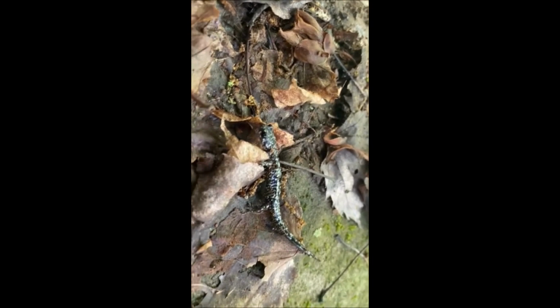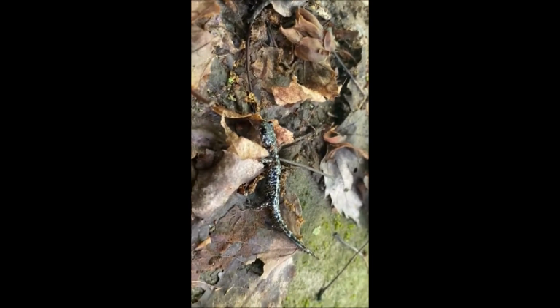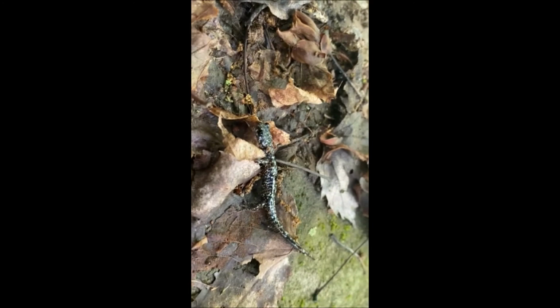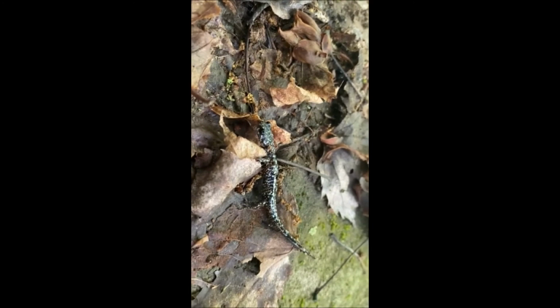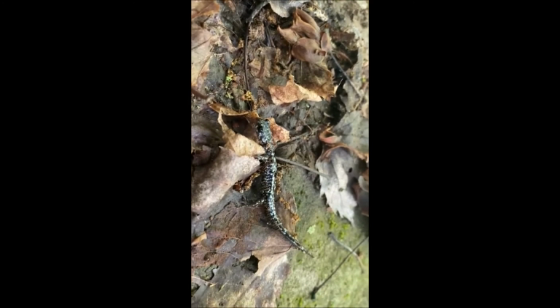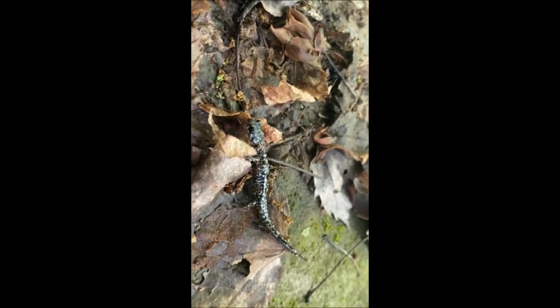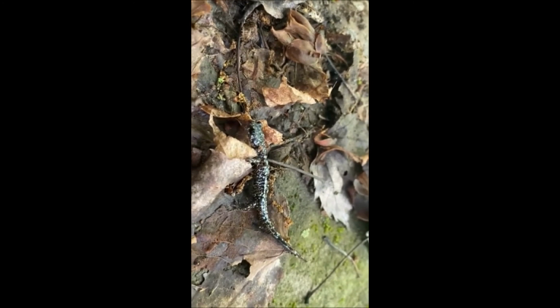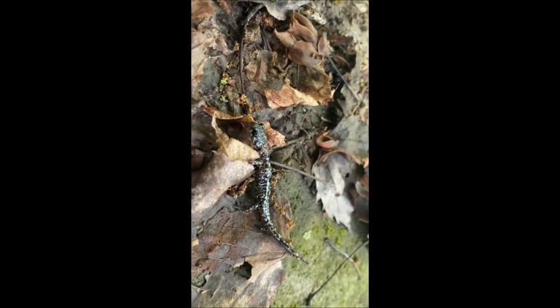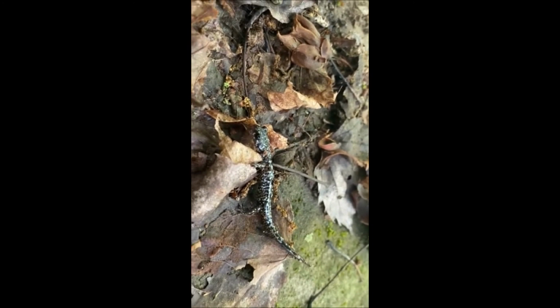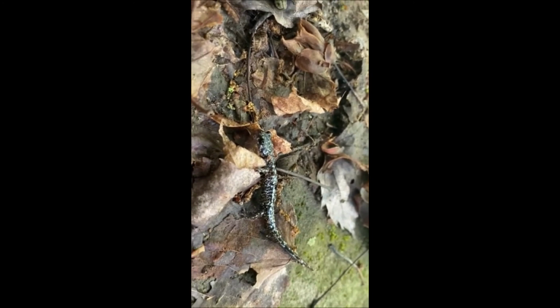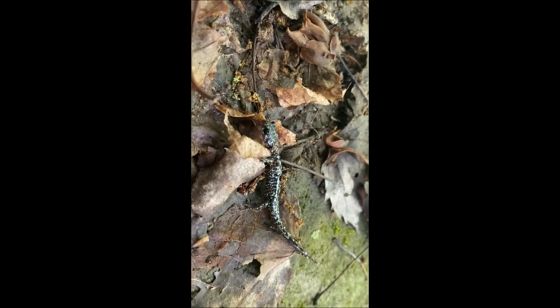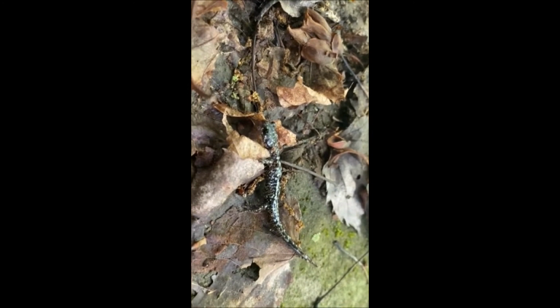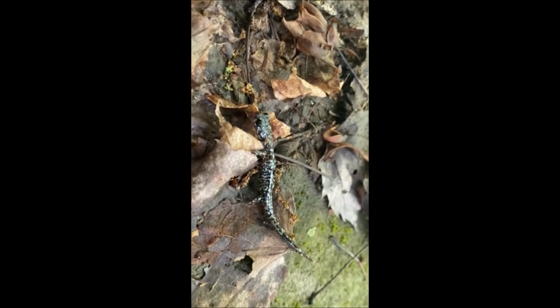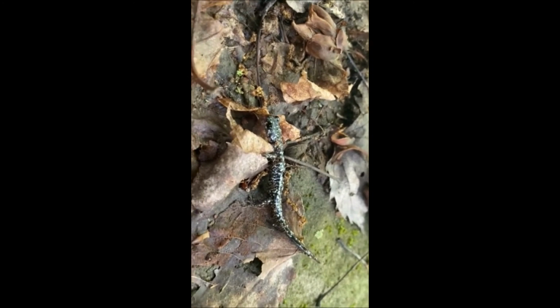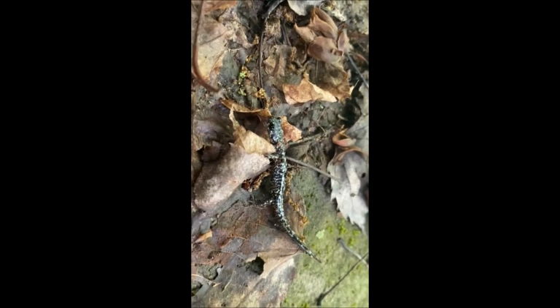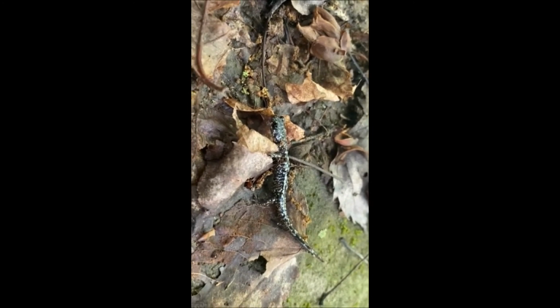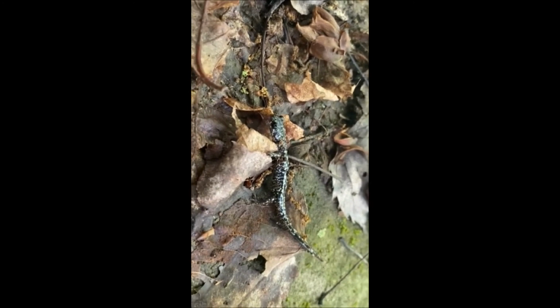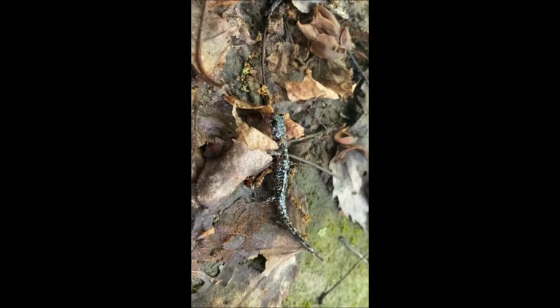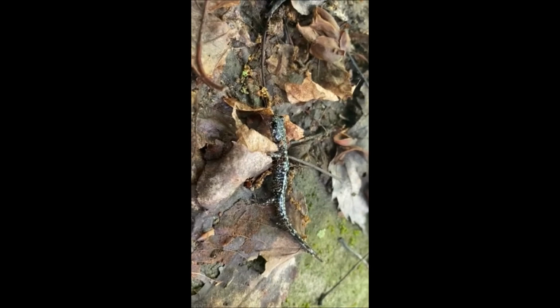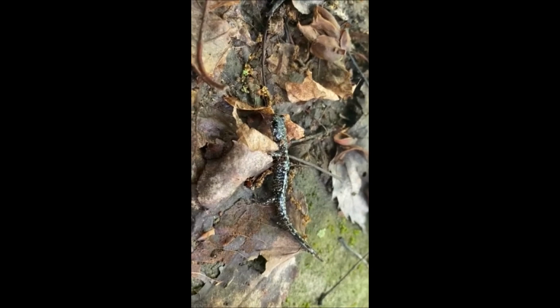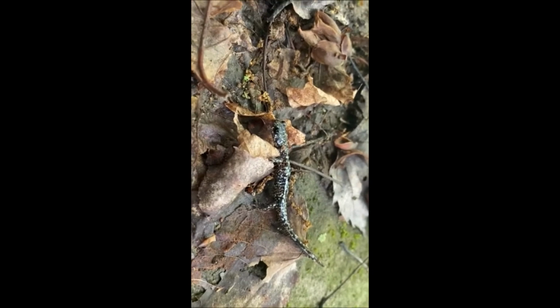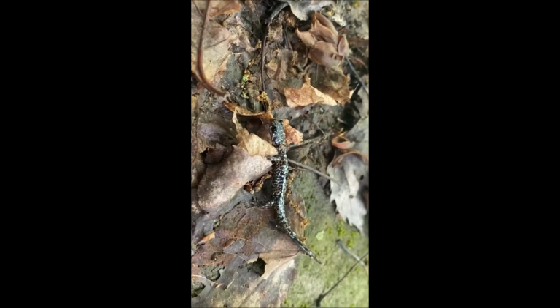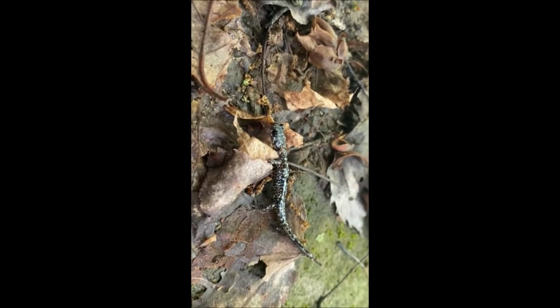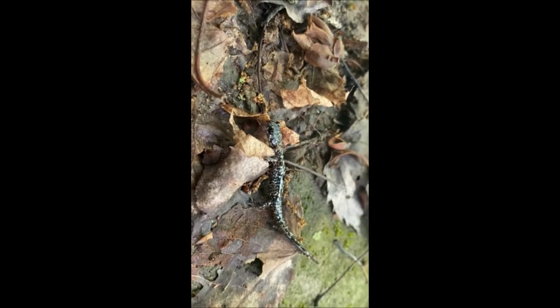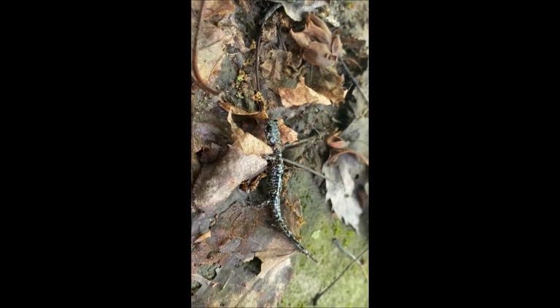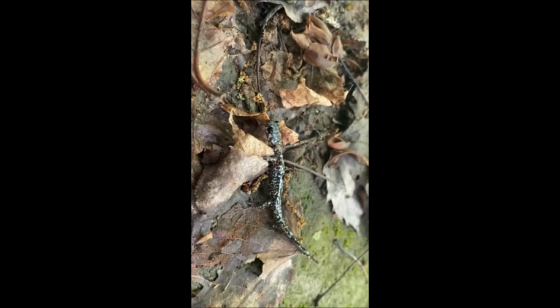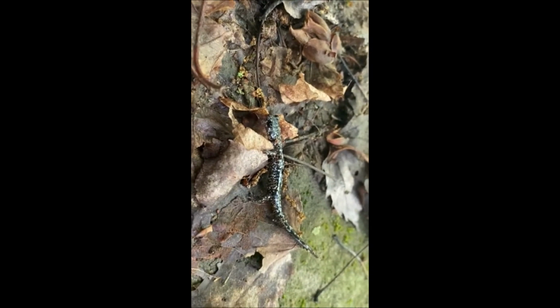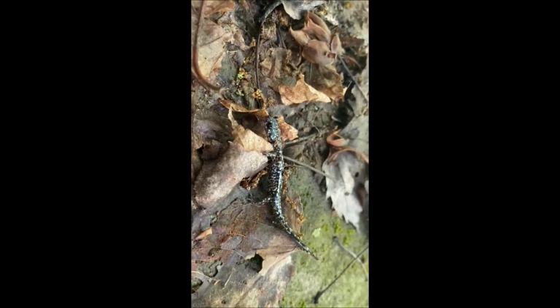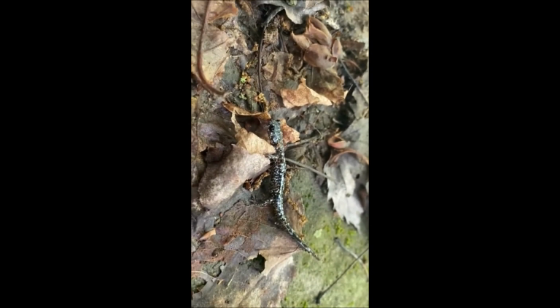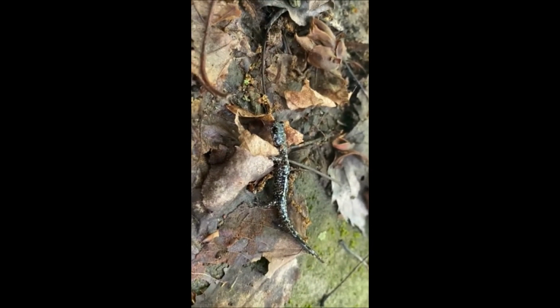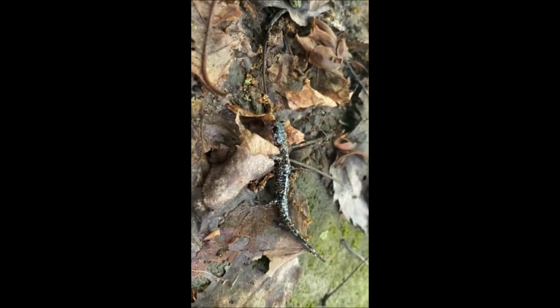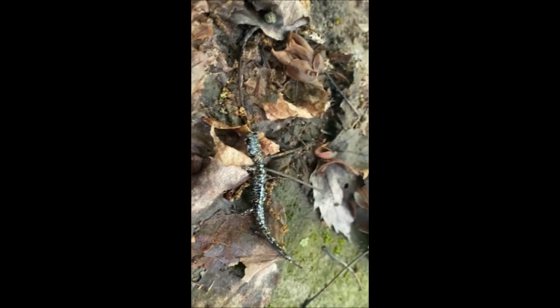This is our slimy salamander. They're found in Kentucky, they're found in Pennsylvania here, and they're found down in Delaware as well. Slimy salamander.